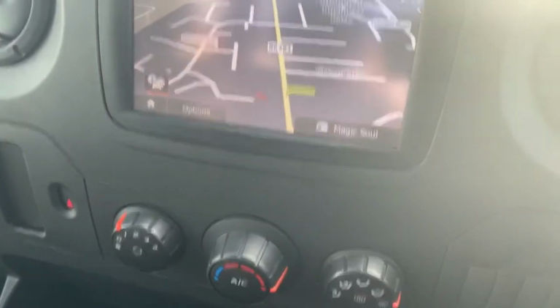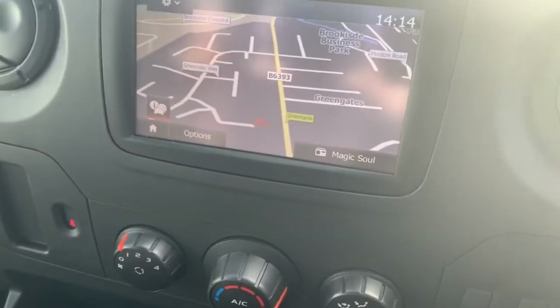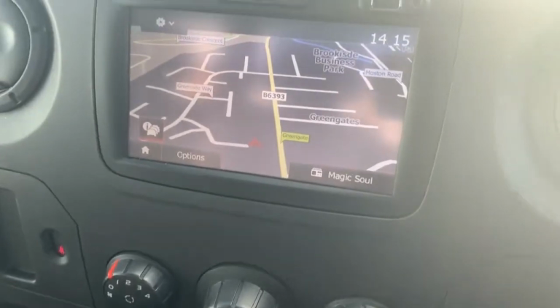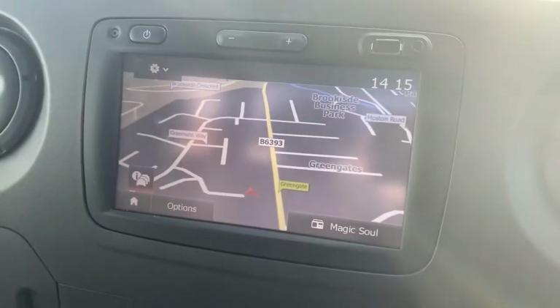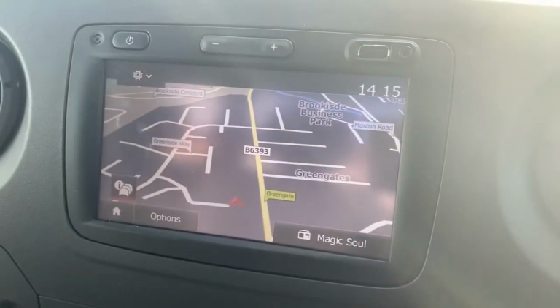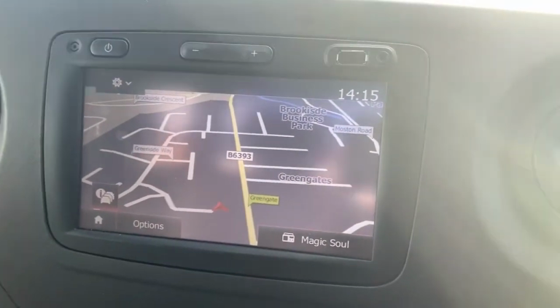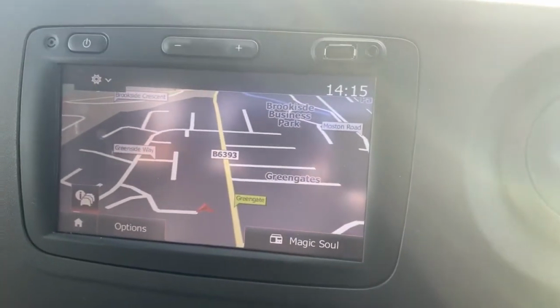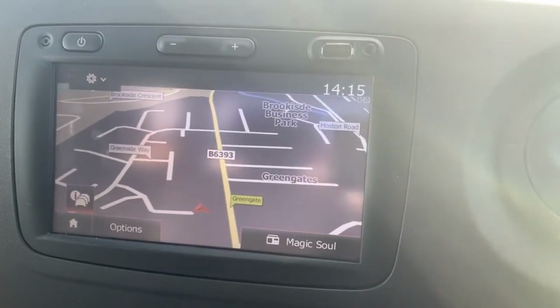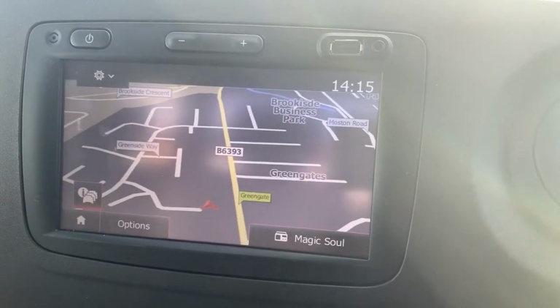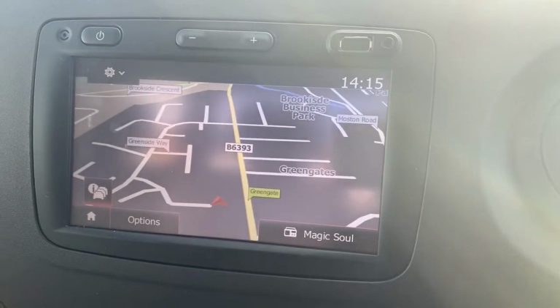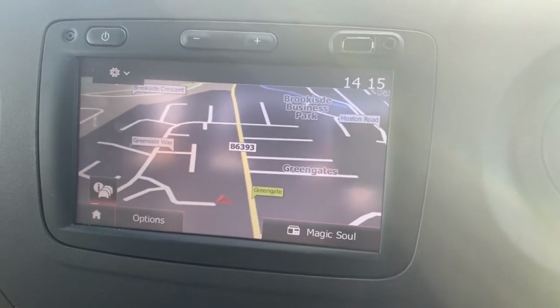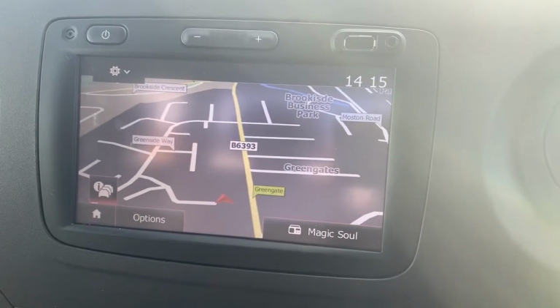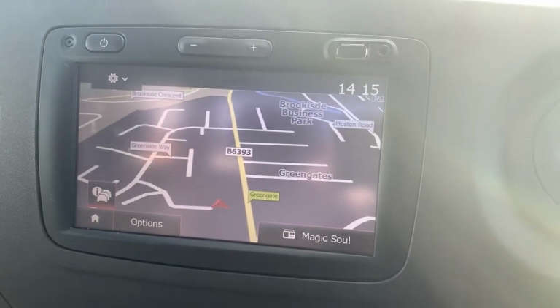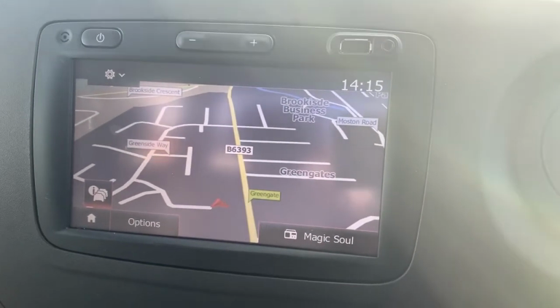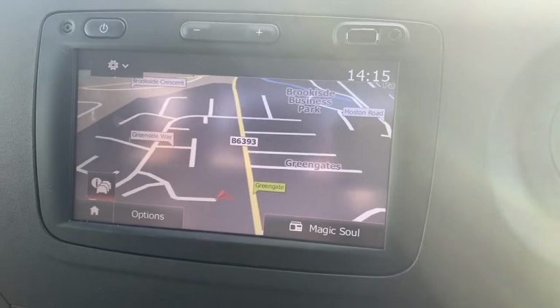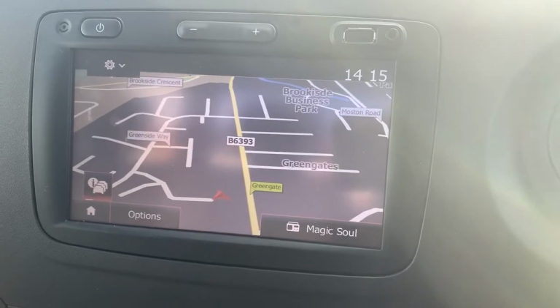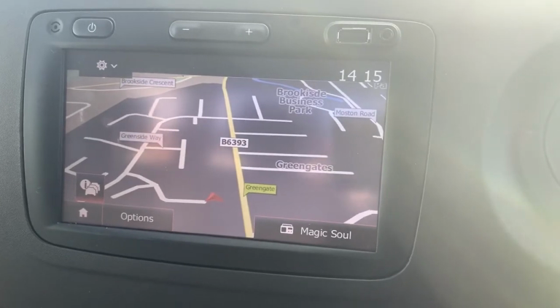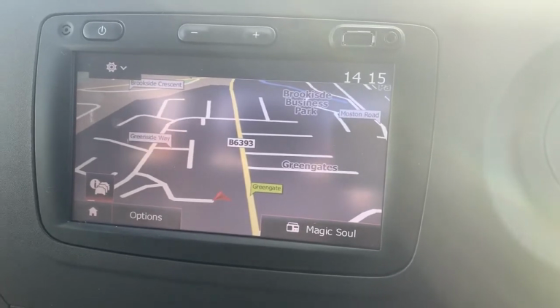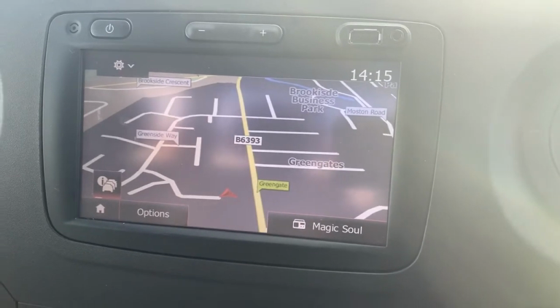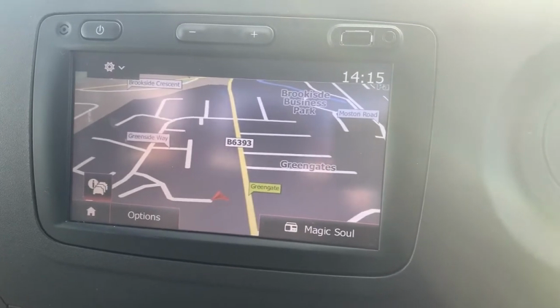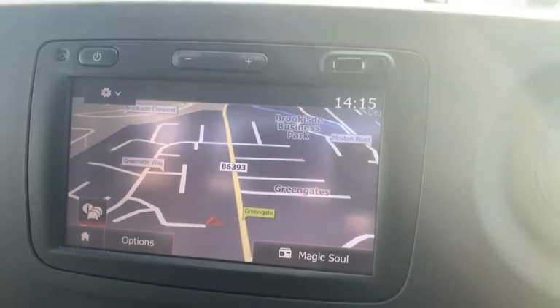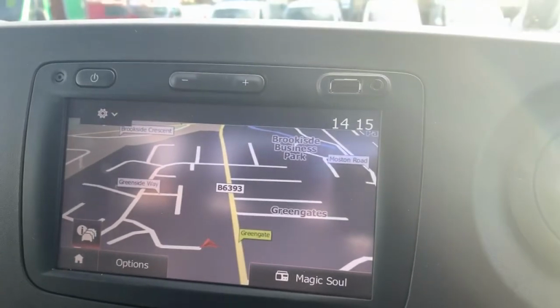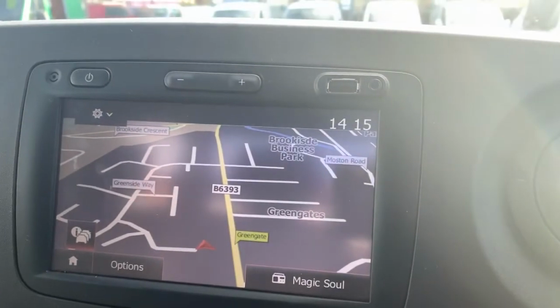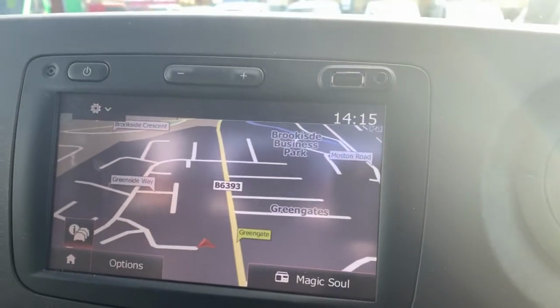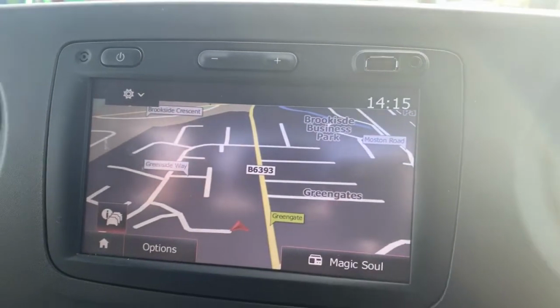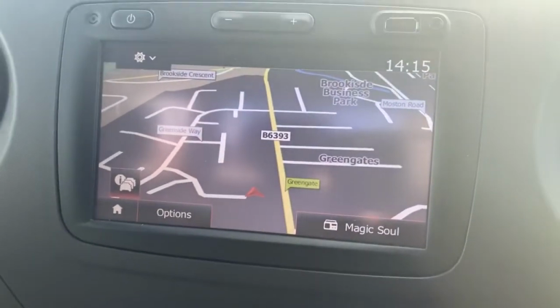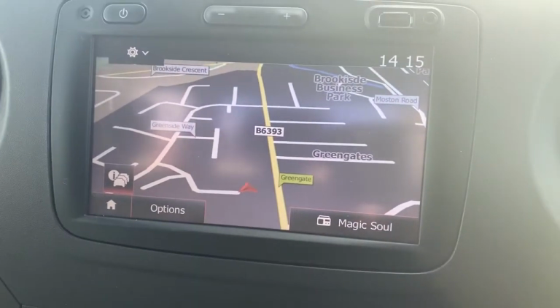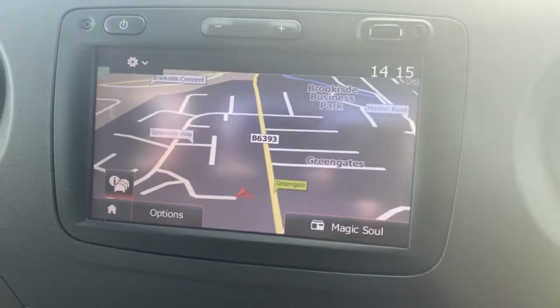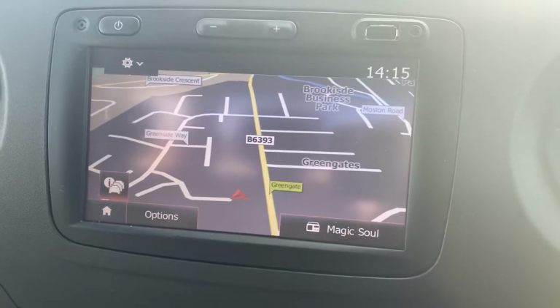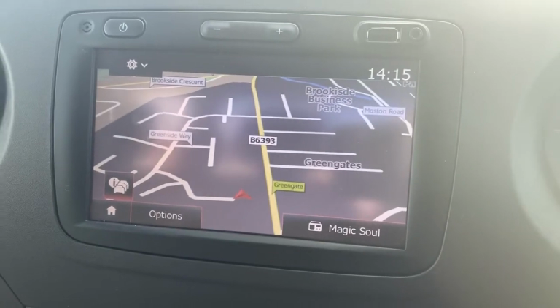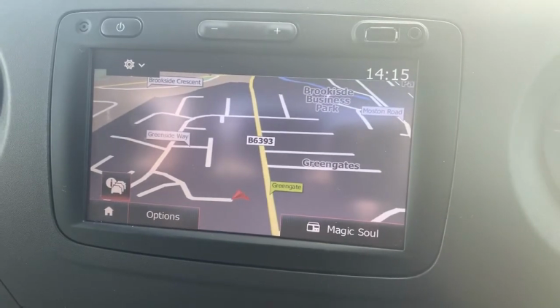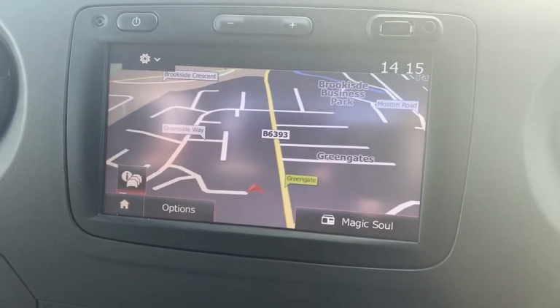The central console is your entertainment system. It's the full touch screen system and with it you do get built-in radio, FM and digital radio. You've got Bluetooth, USB and auxiliary input. As well as that we have got the satellite navigation as it is showing there.